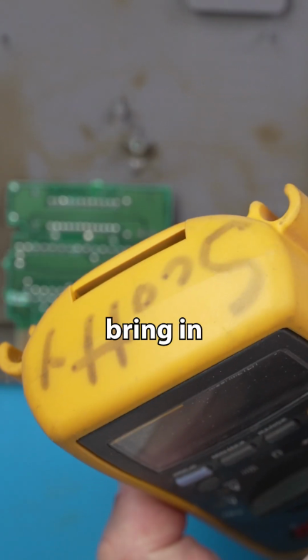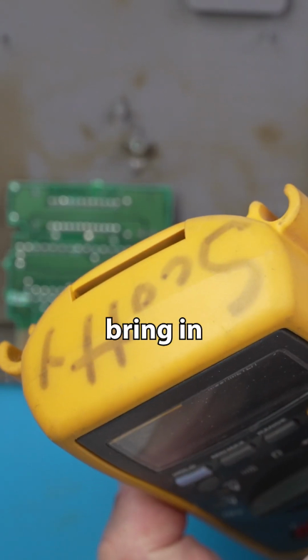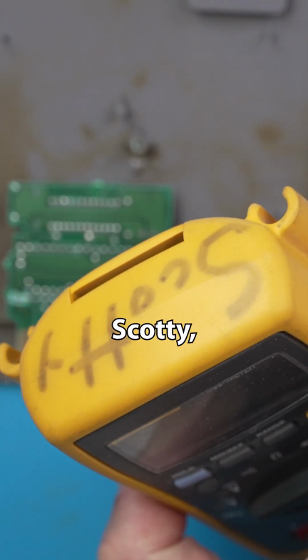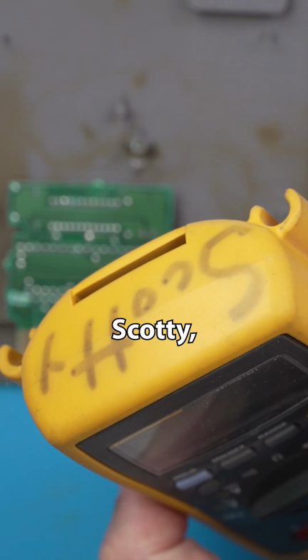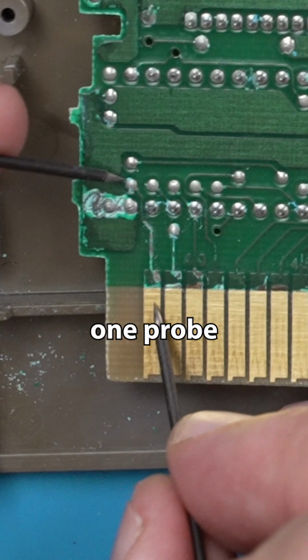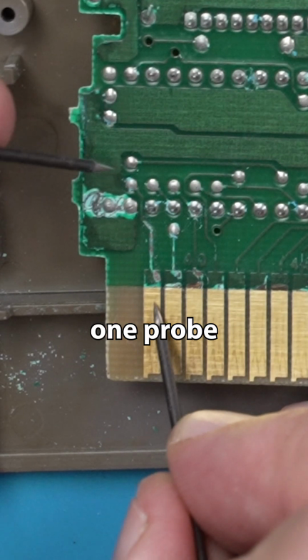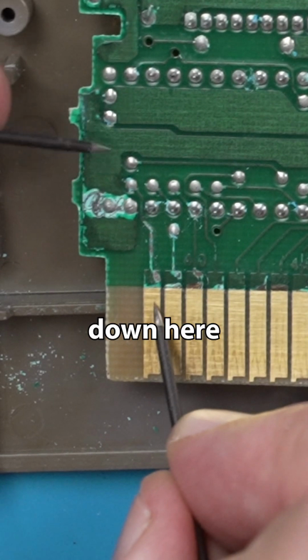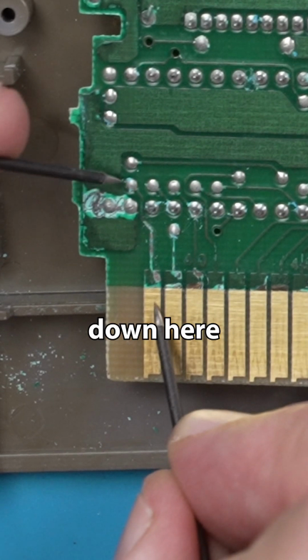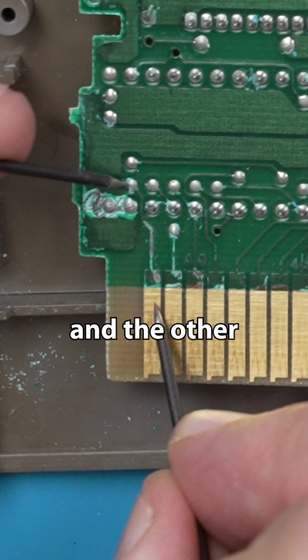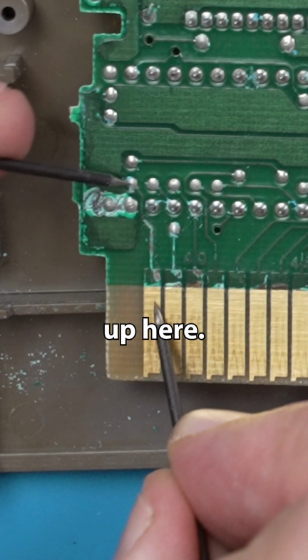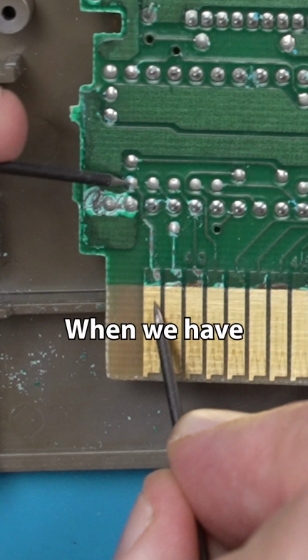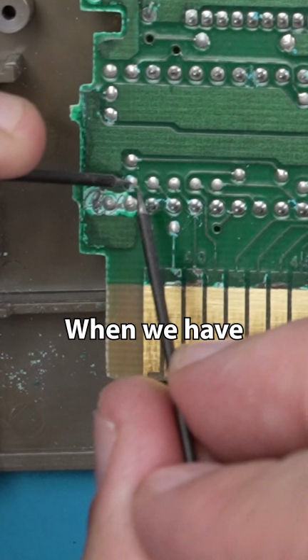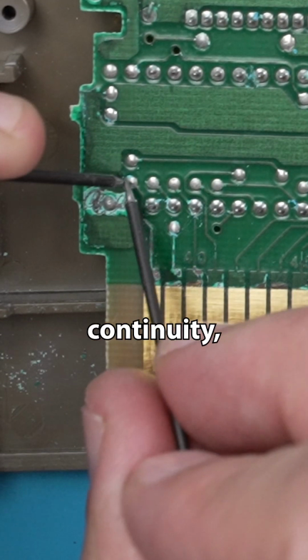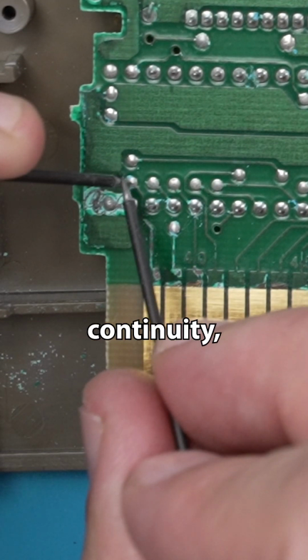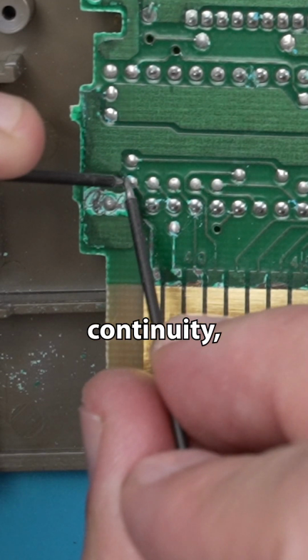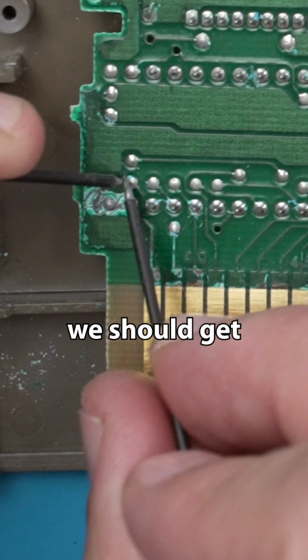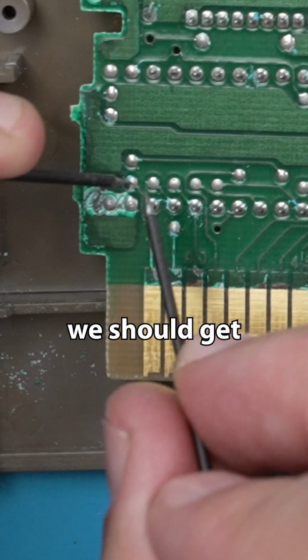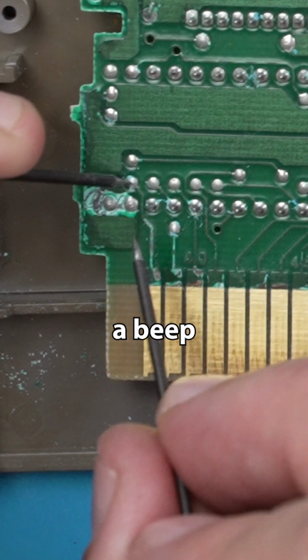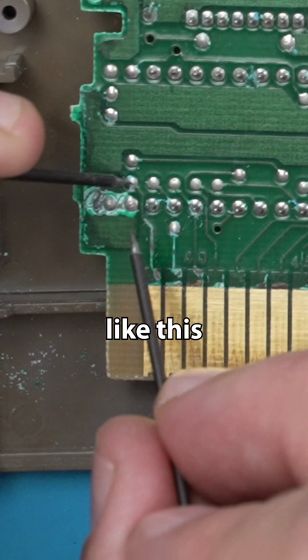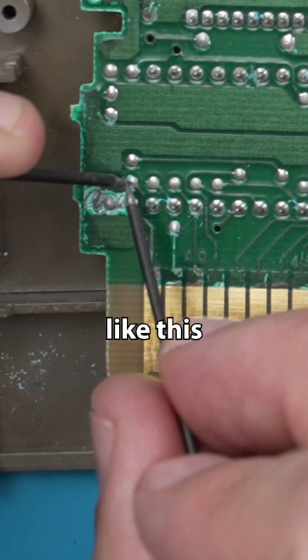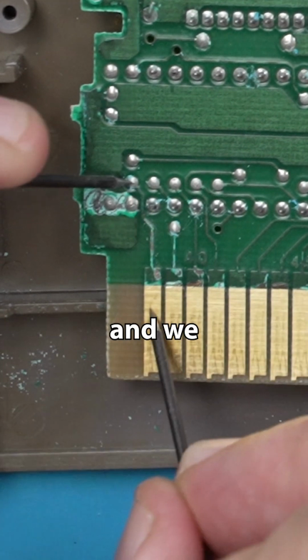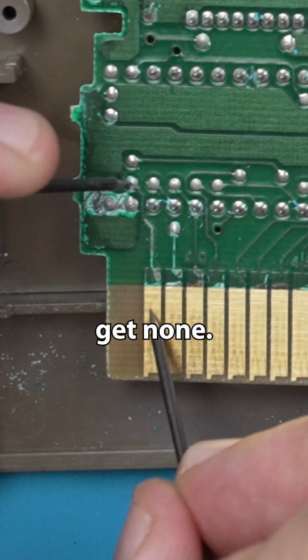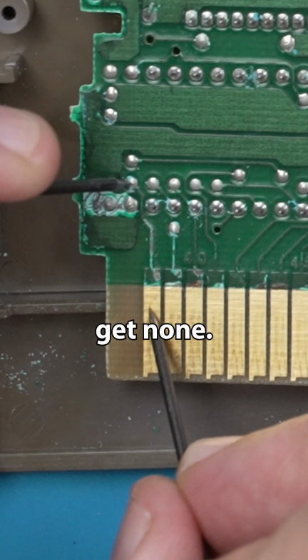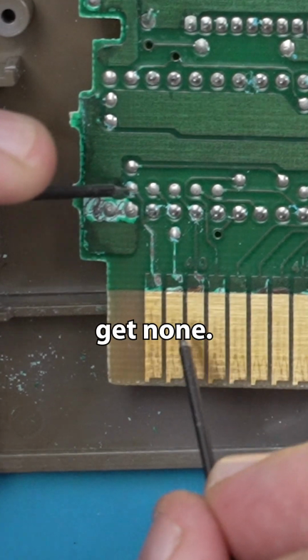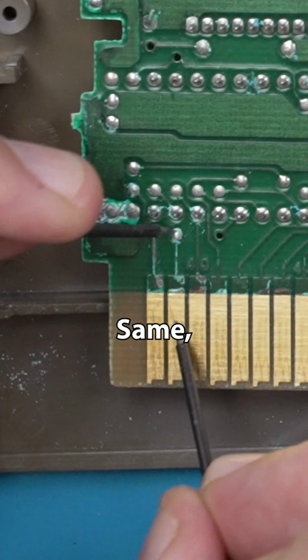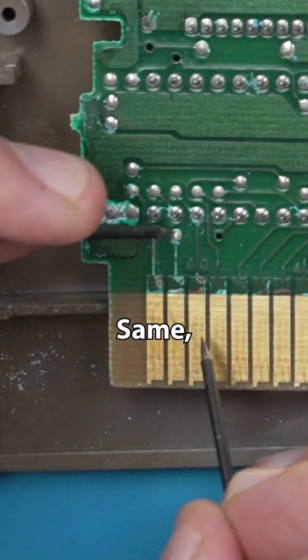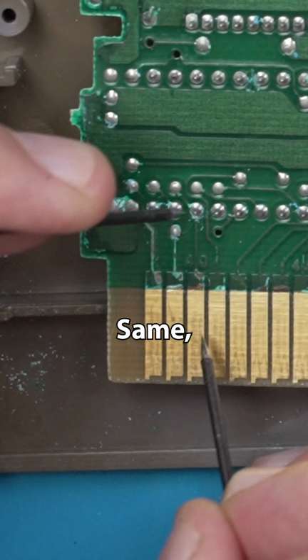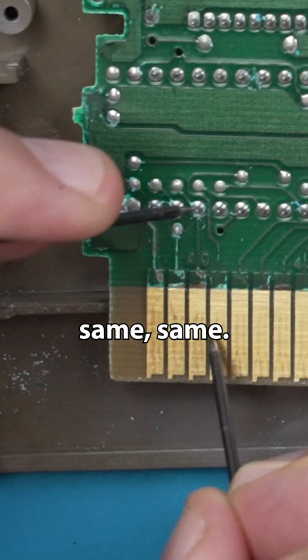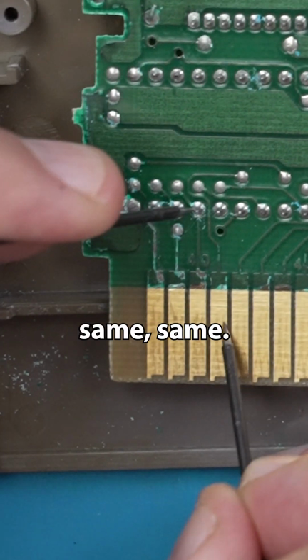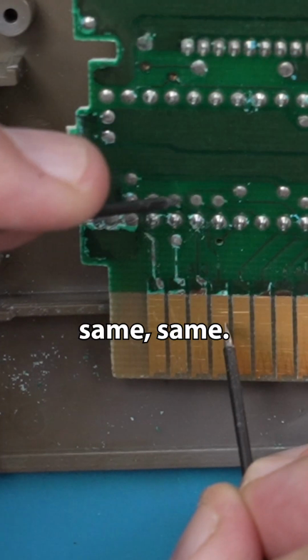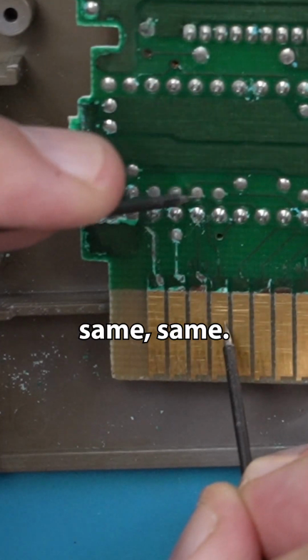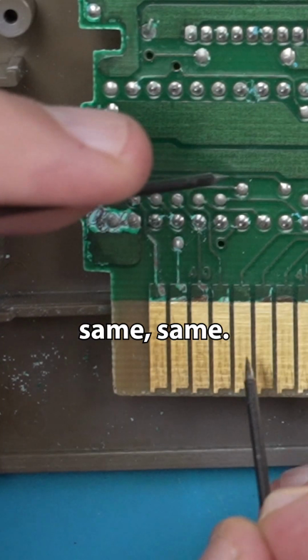To do that testing, we're gonna bring in Scotty. One probe down here and the other up here. When we have continuity, we should get a beep like this — and we get none. Same, same, same.